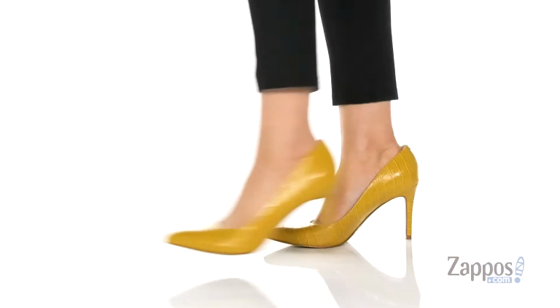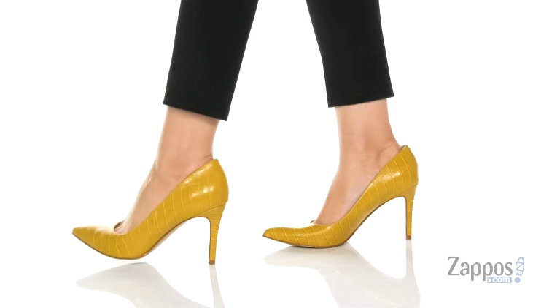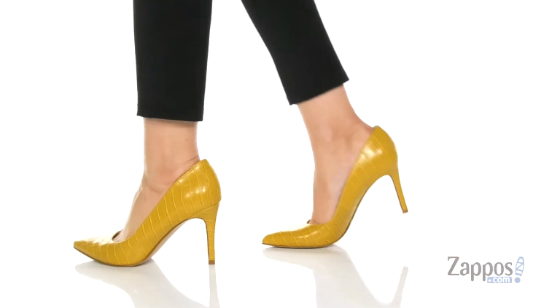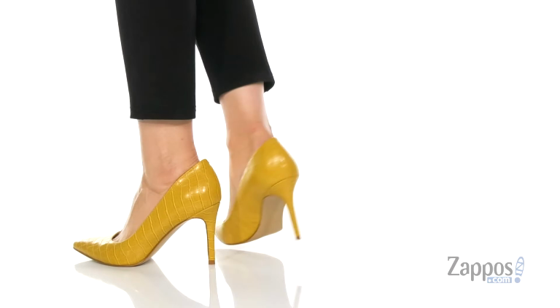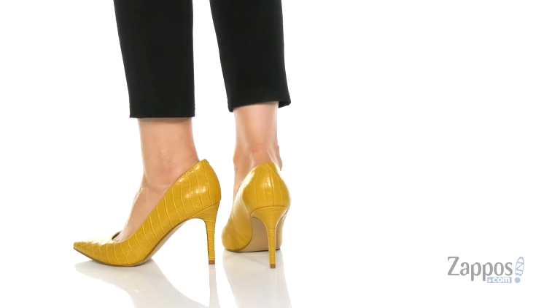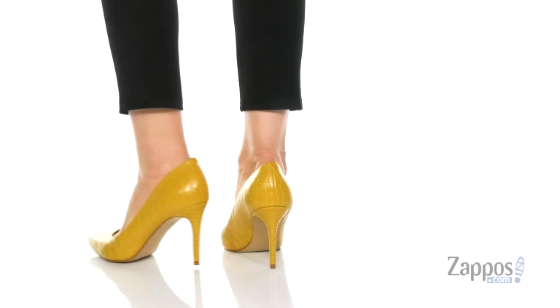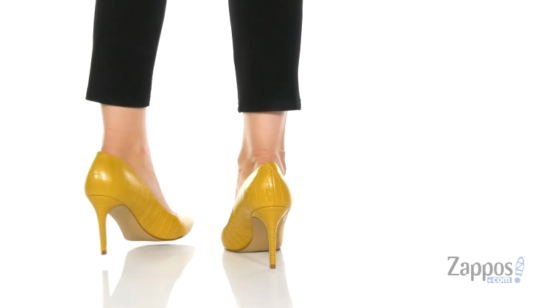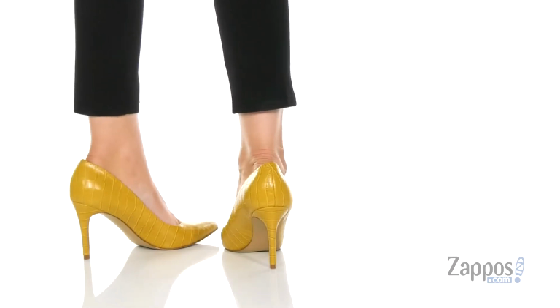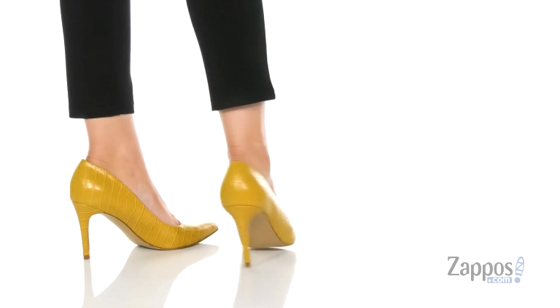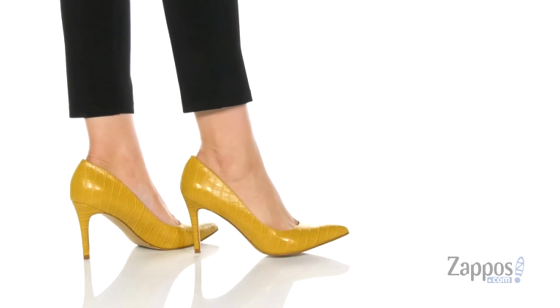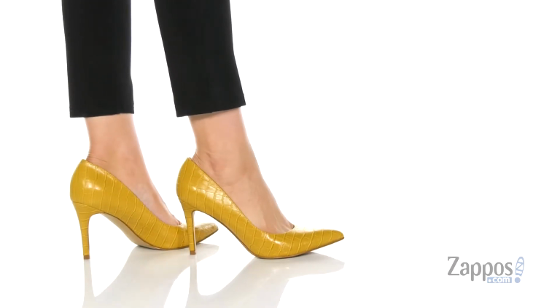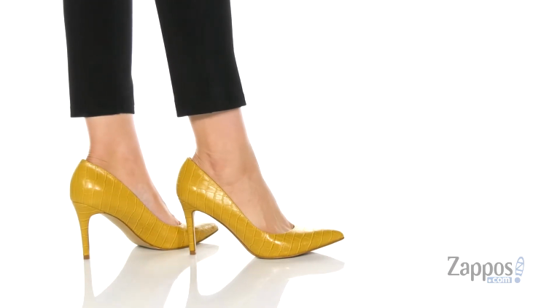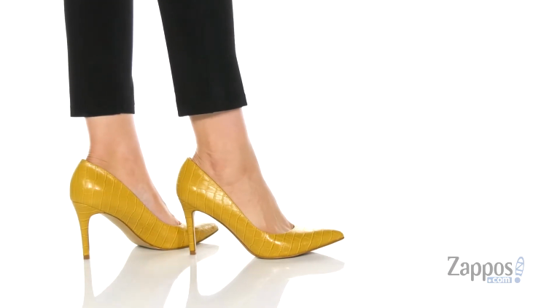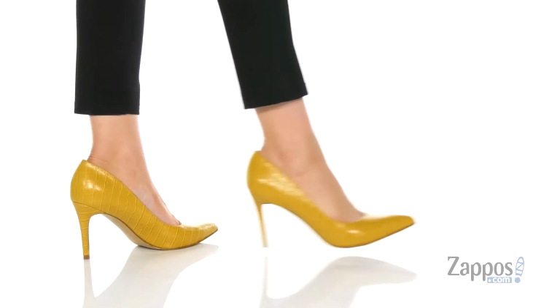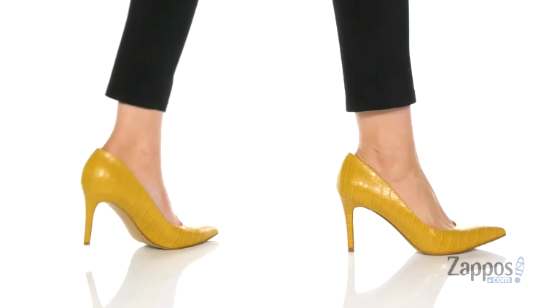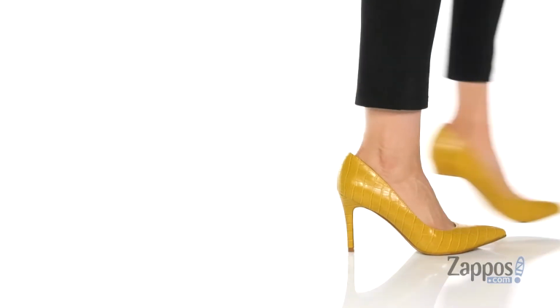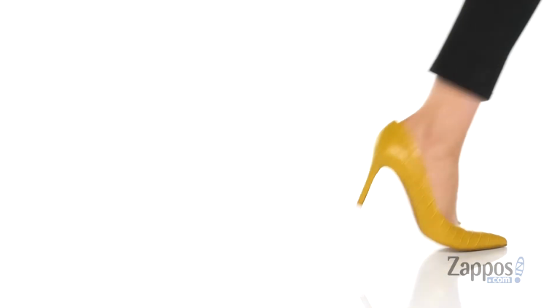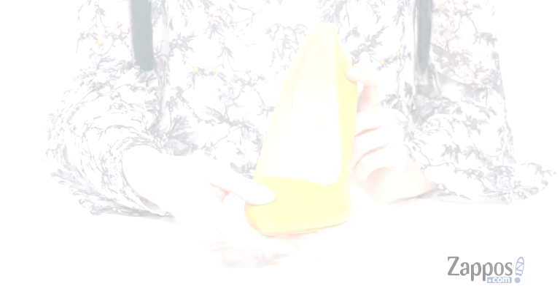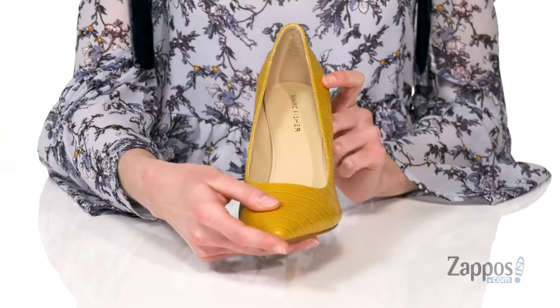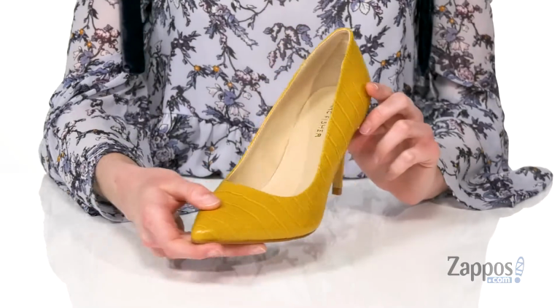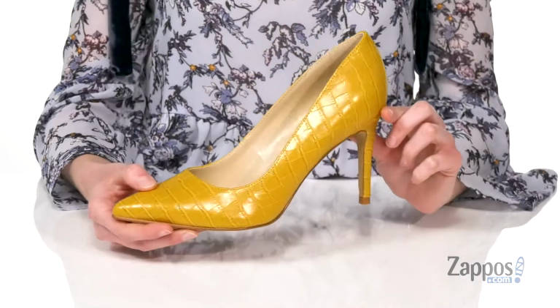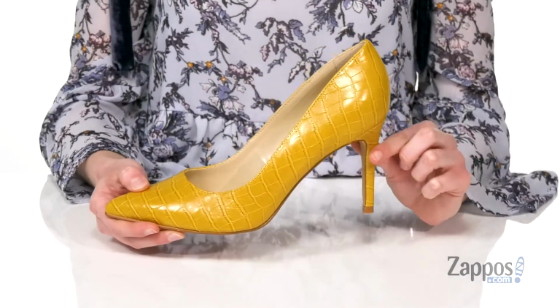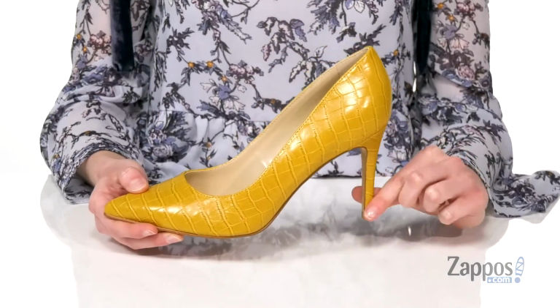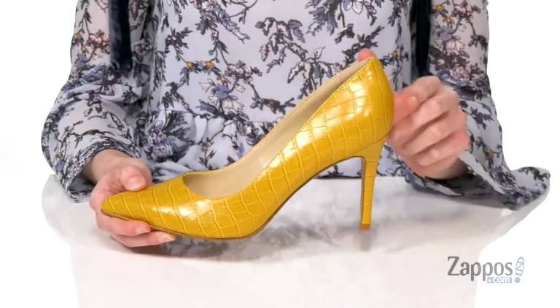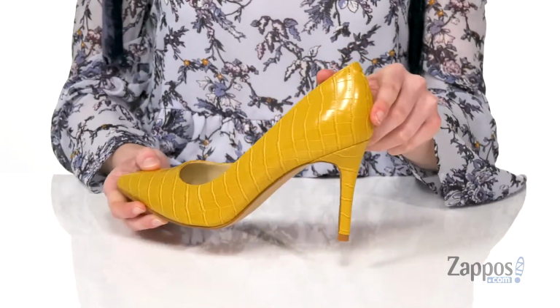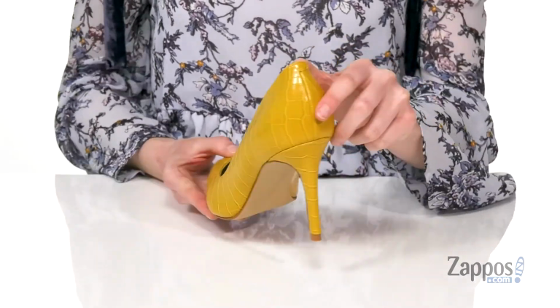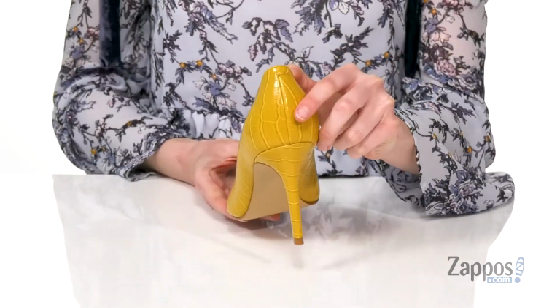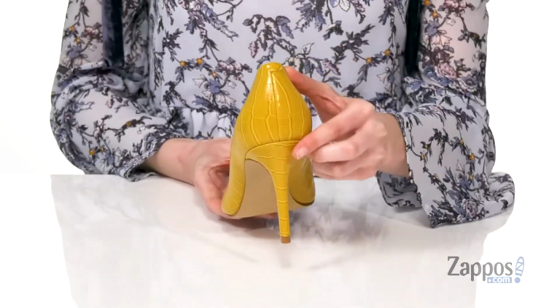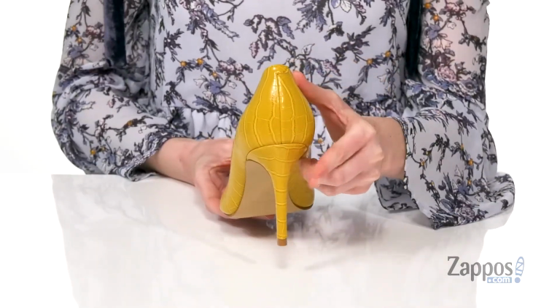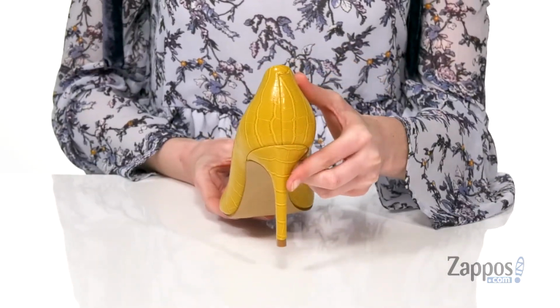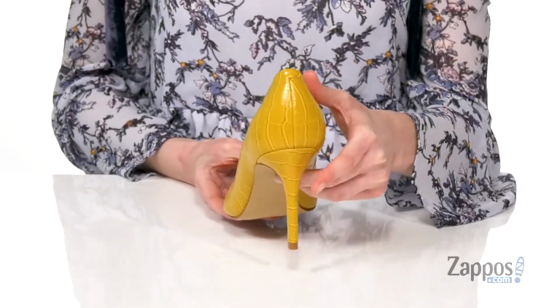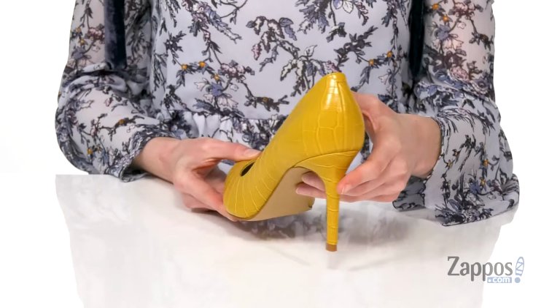These are not your average pumps, especially in this fun bright yellow colorway. Krog embossed material with a pointed toe at the front and a skinny stiletto heel at the back — over three inches of height there.